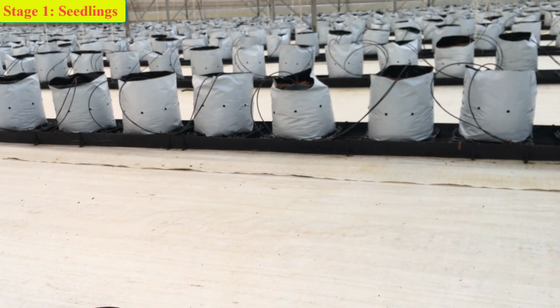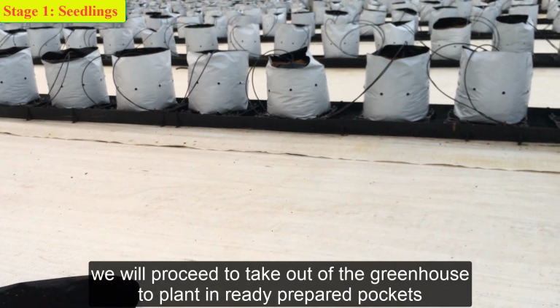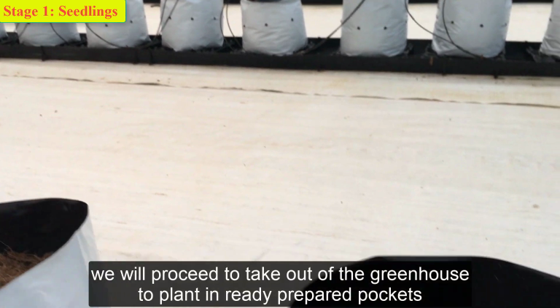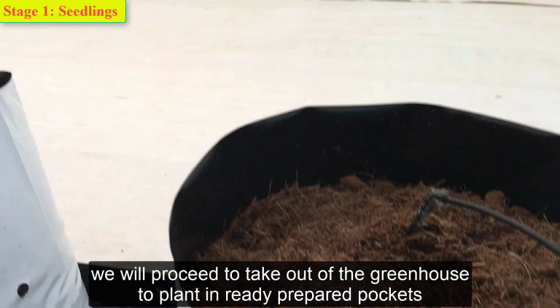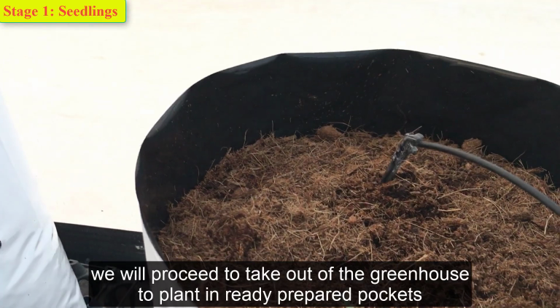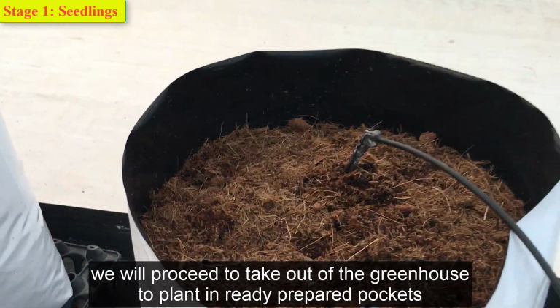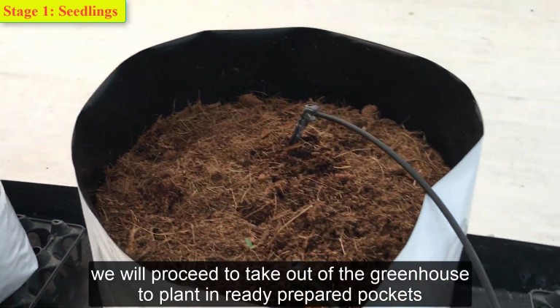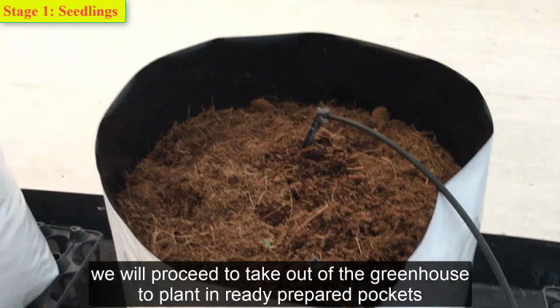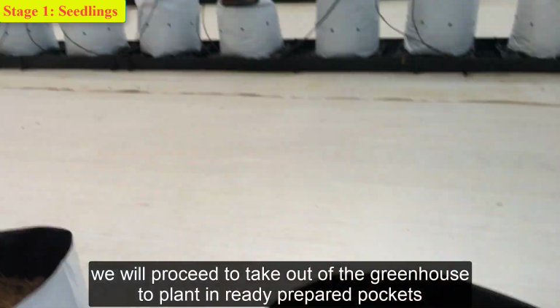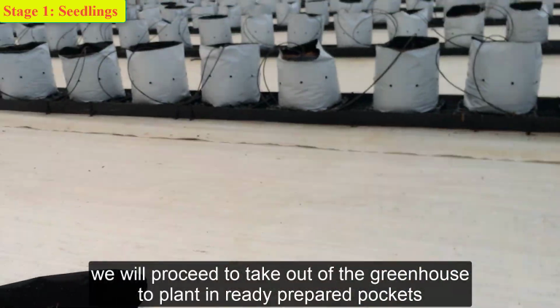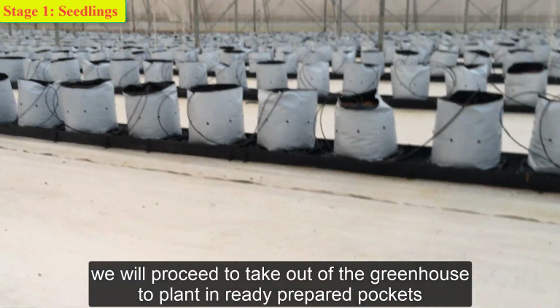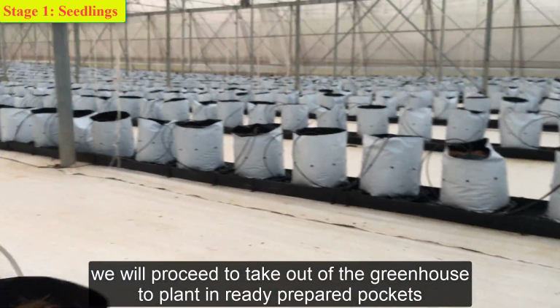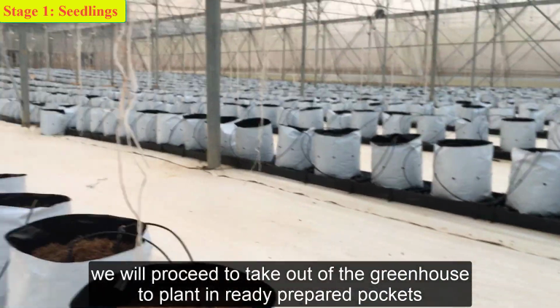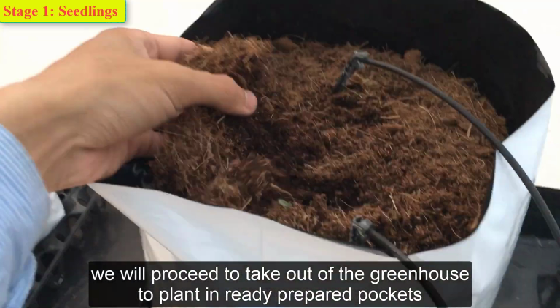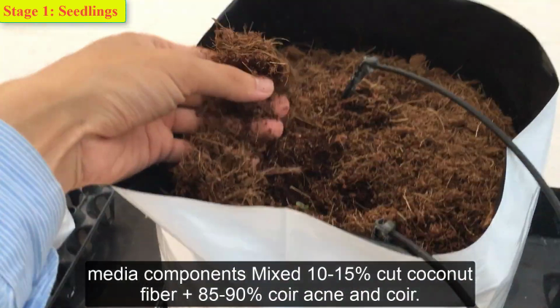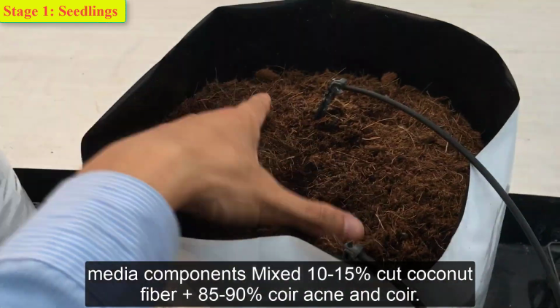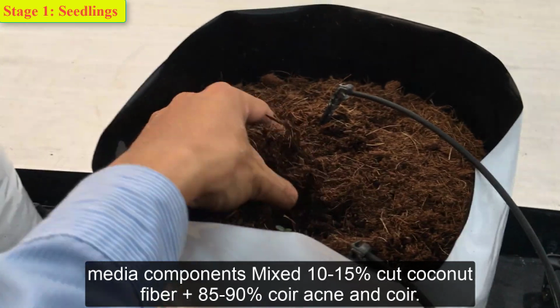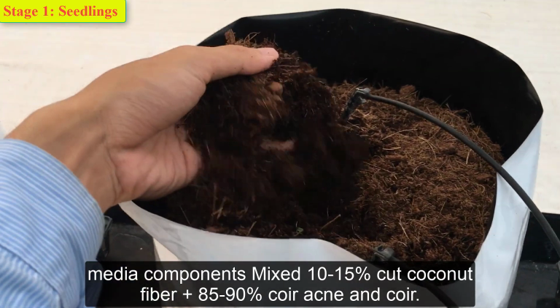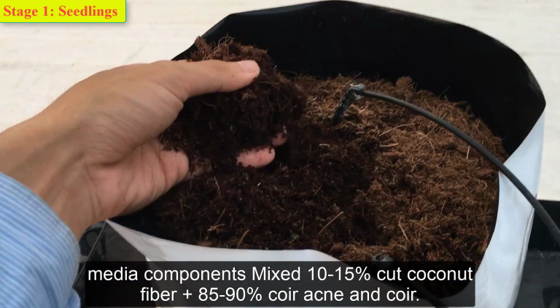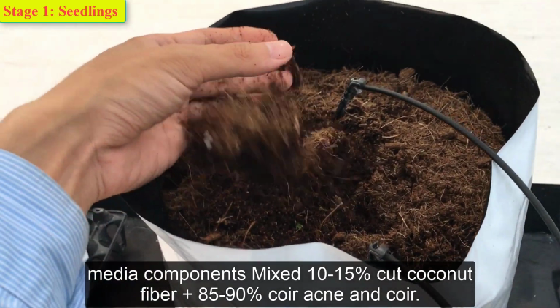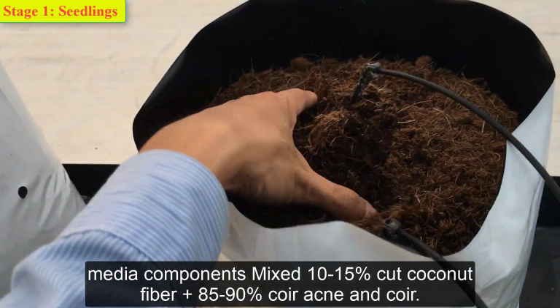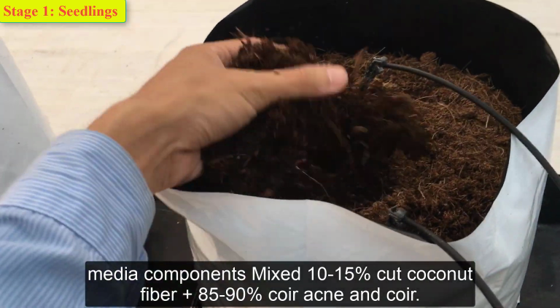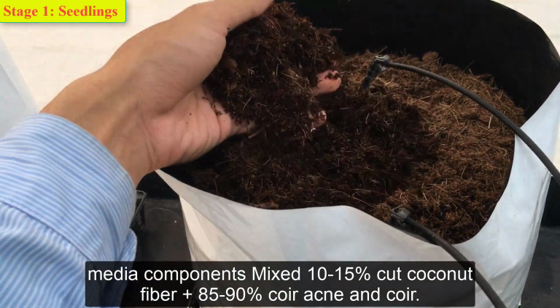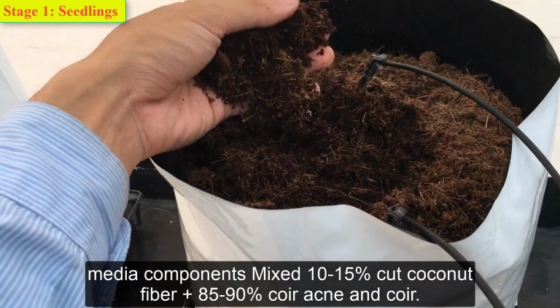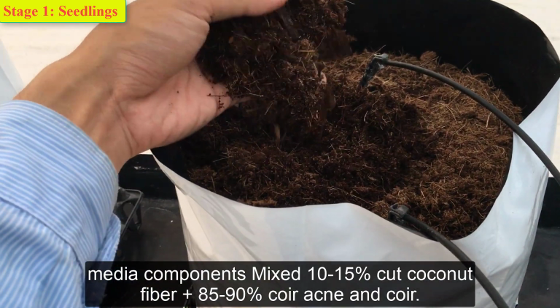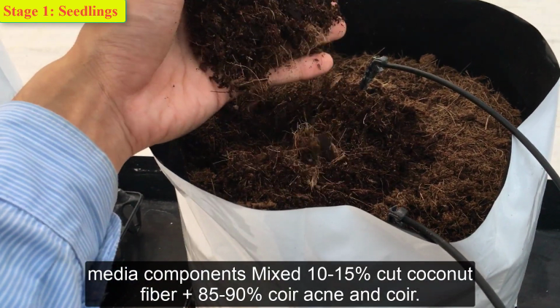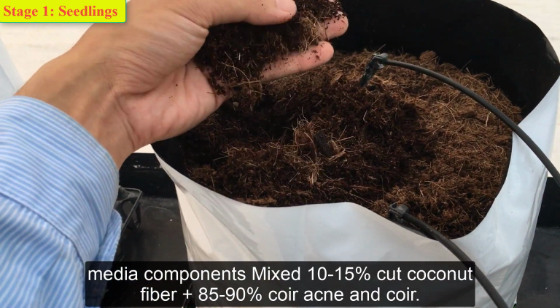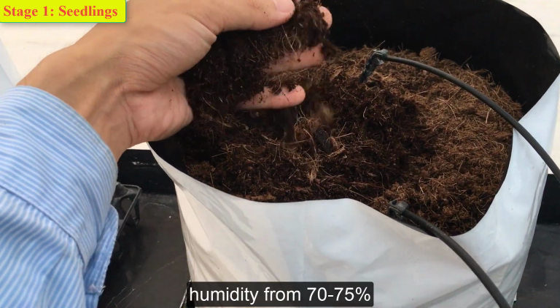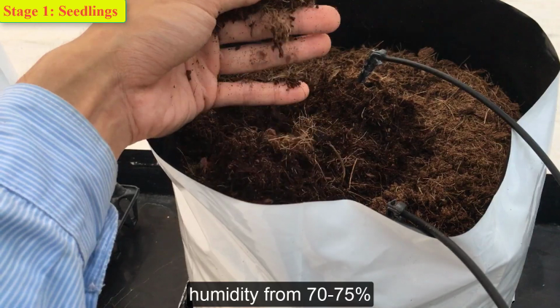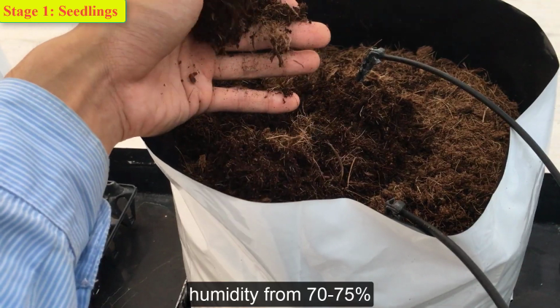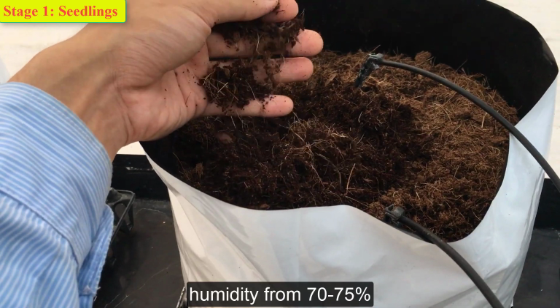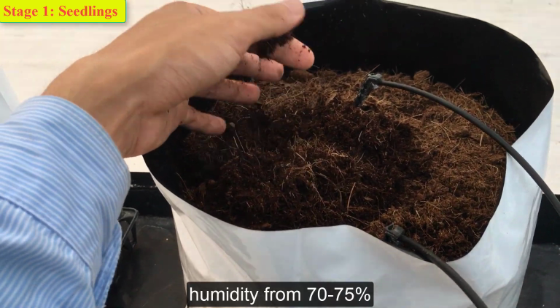We will proceed to take the seedlings out of the greenhouse and plant them in a ready-prepared pot. The media components mix is 10-15% cut coconut fiber and 85-90% coir, maintaining humidity from 70-70%.